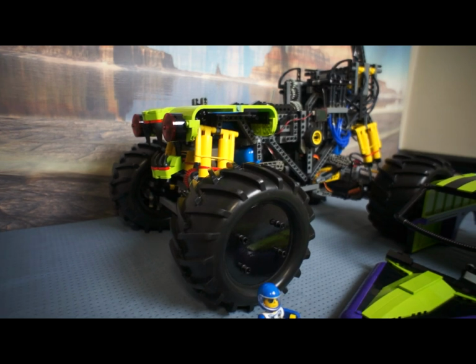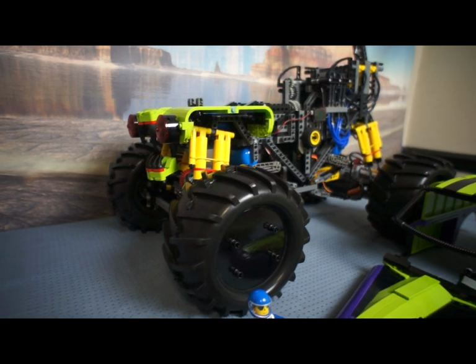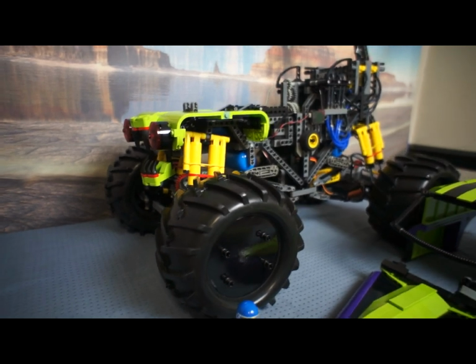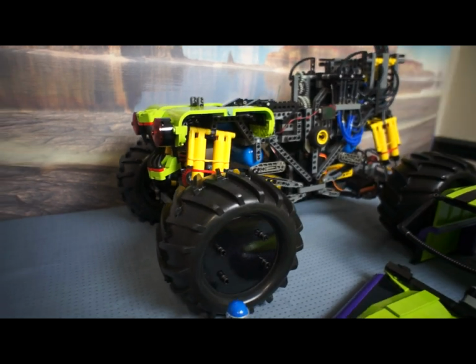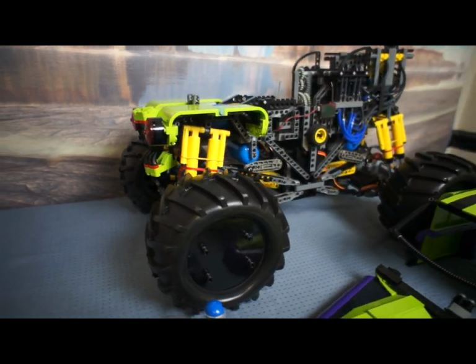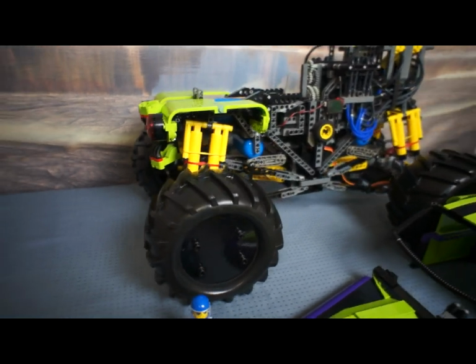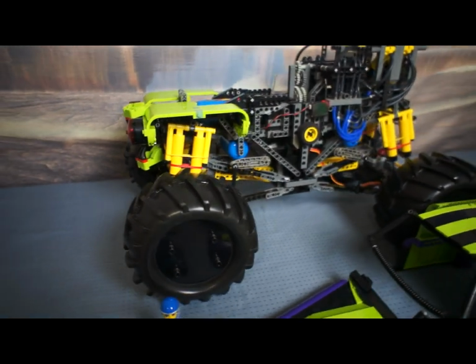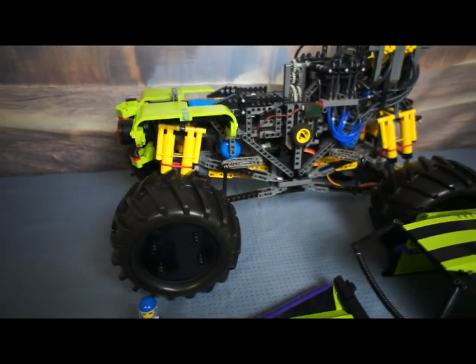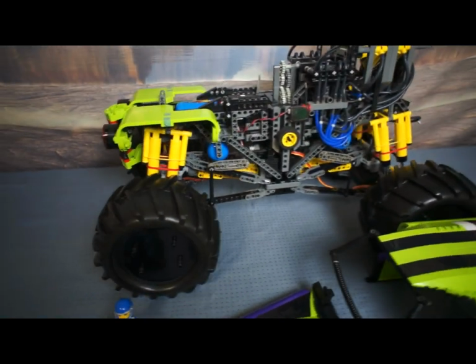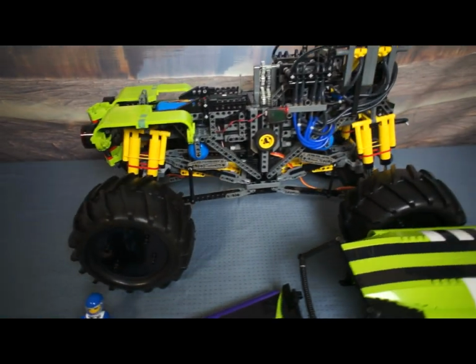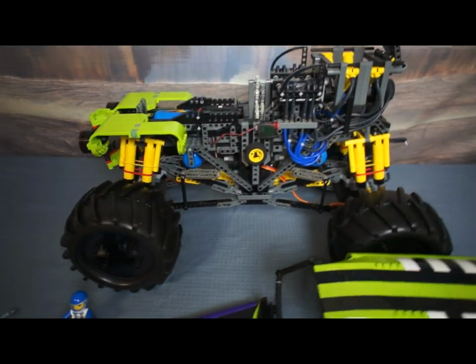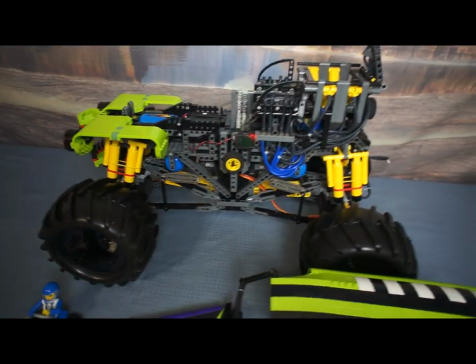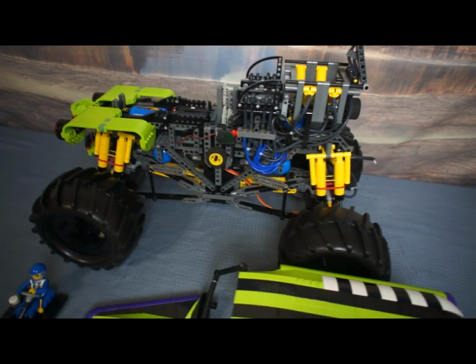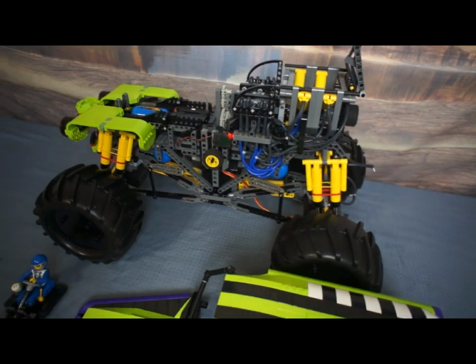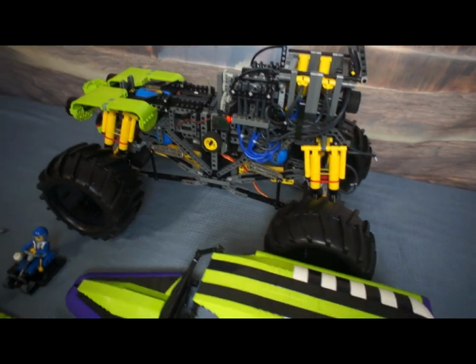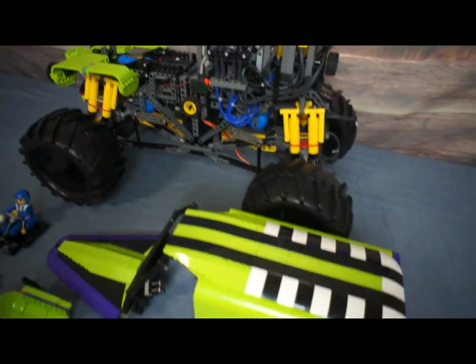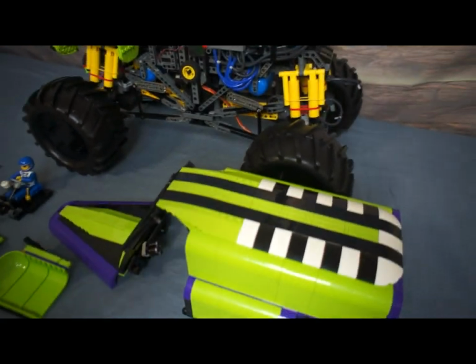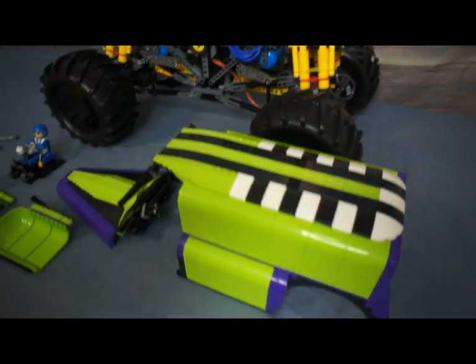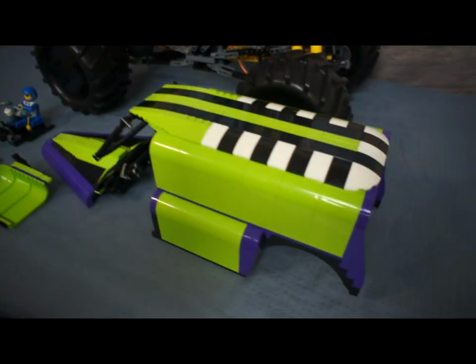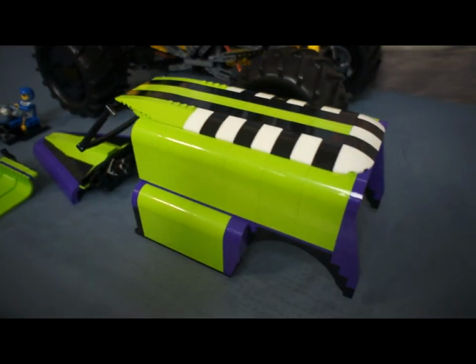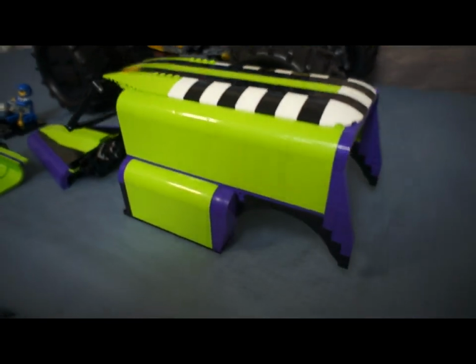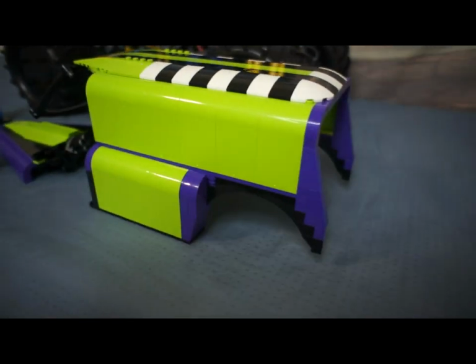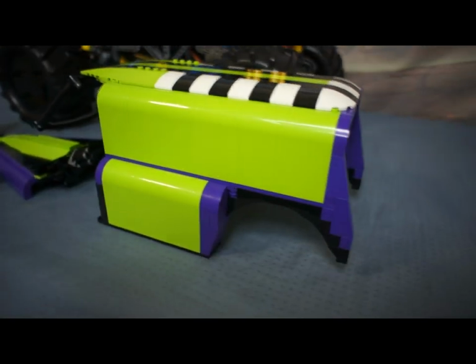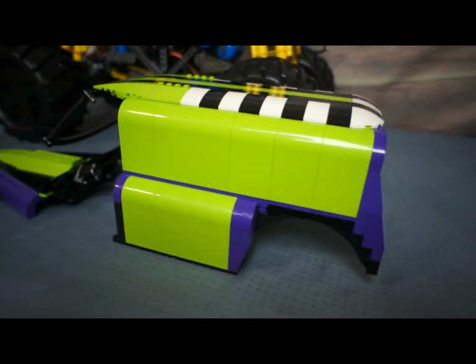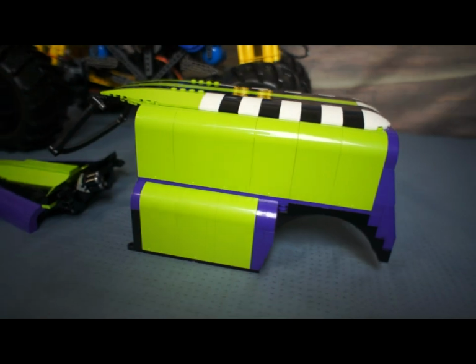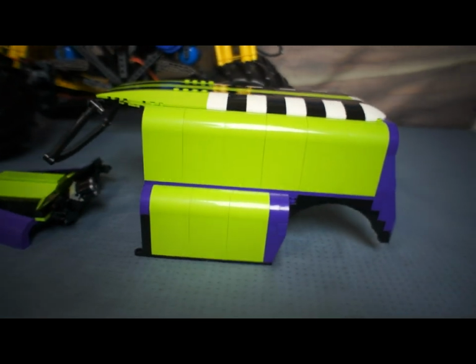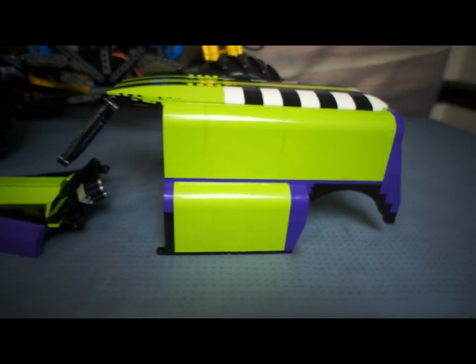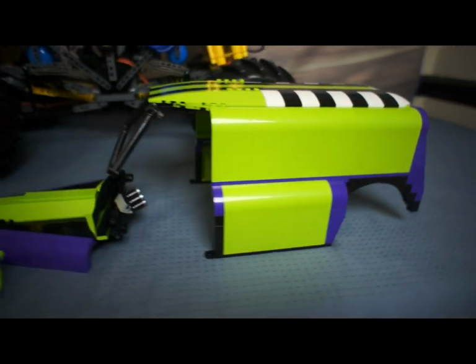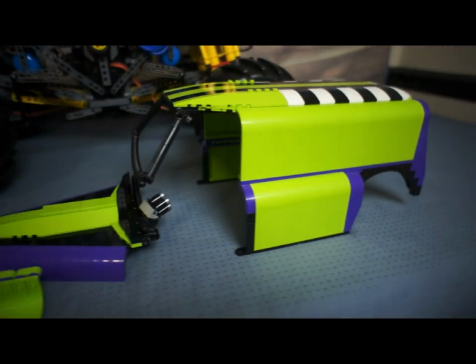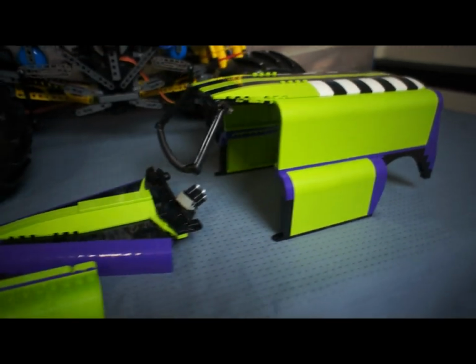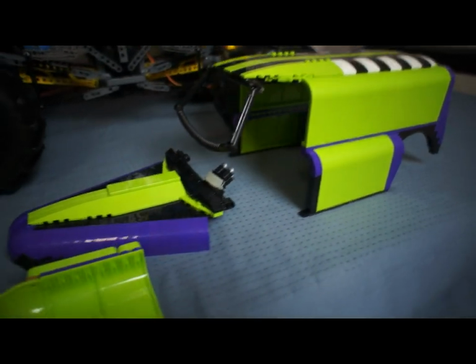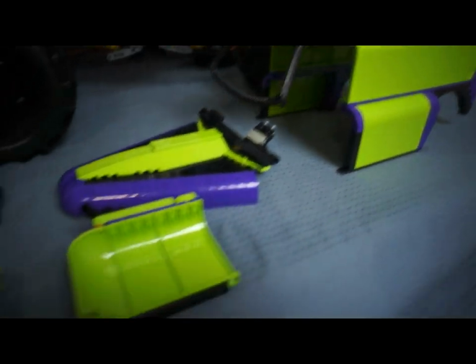The body shell started as a studio project because I'd never owned these parts before. They weren't available in many colours, so this was what I came up with. The doors are fragile, but I thought it'd be fun if the body were to break off as the model was driving, like the real ones.